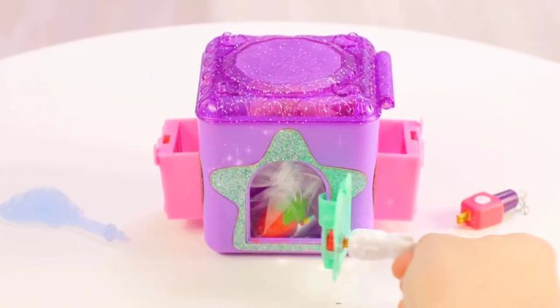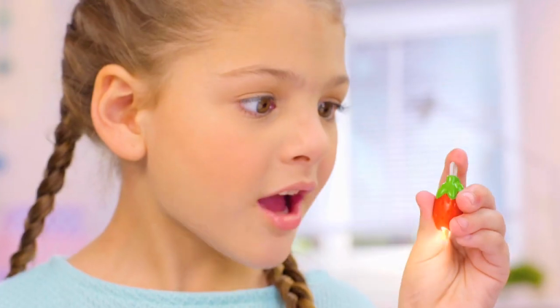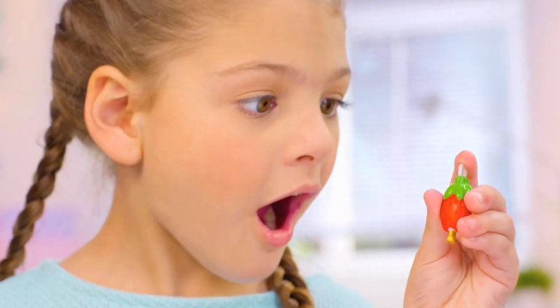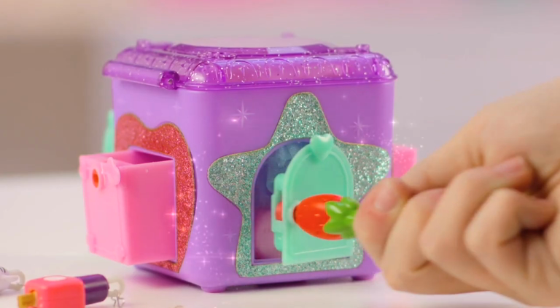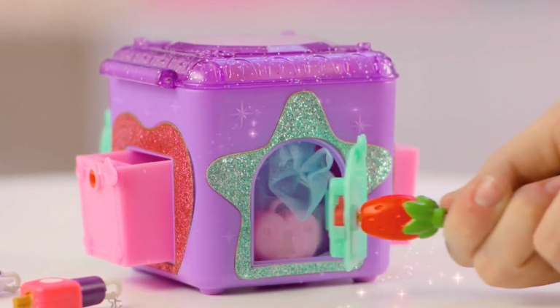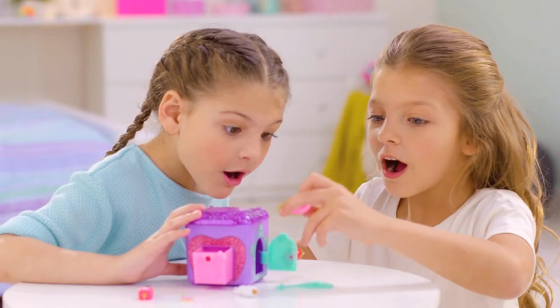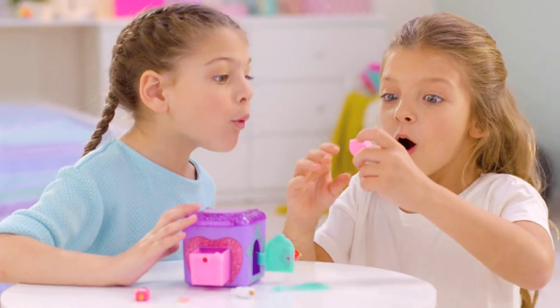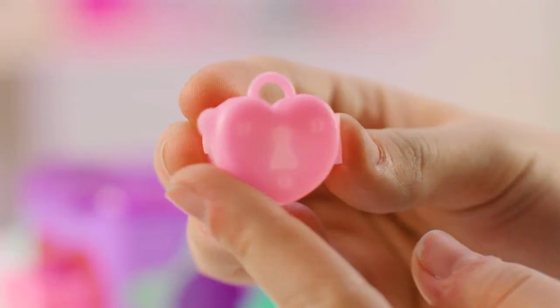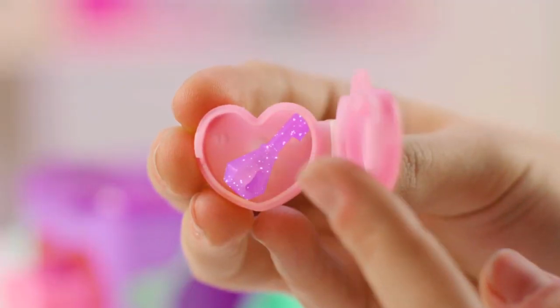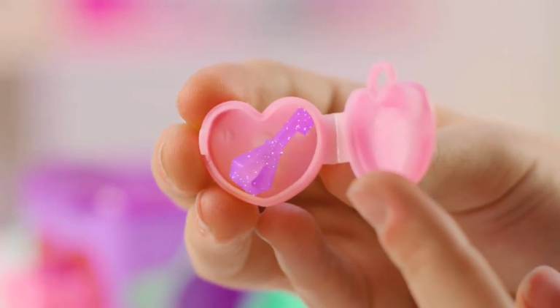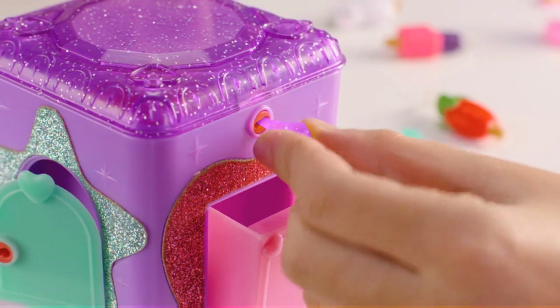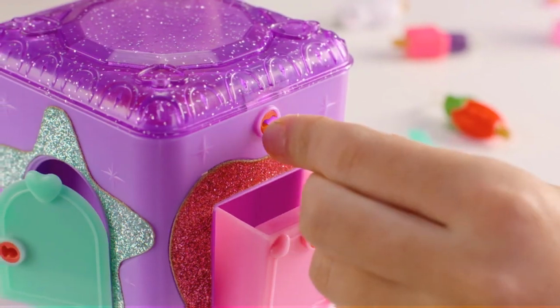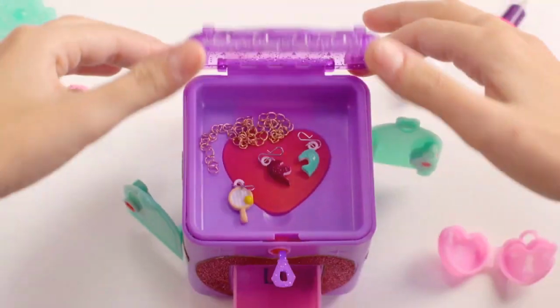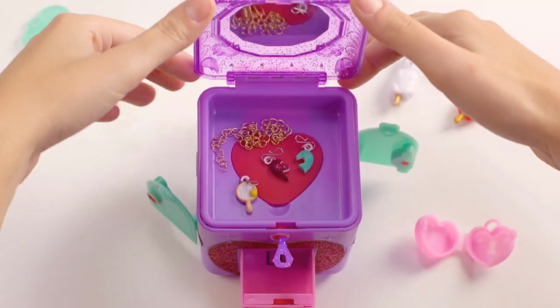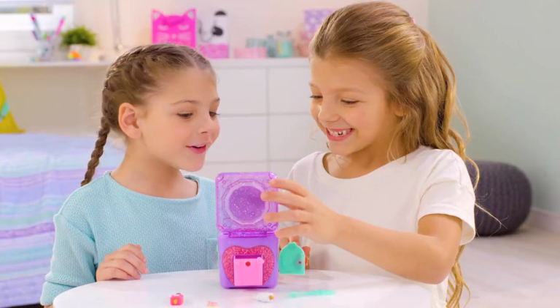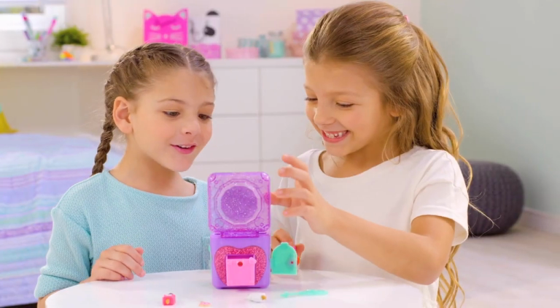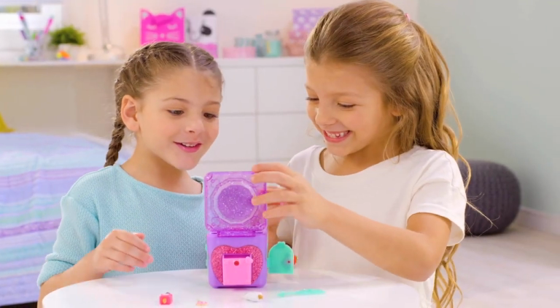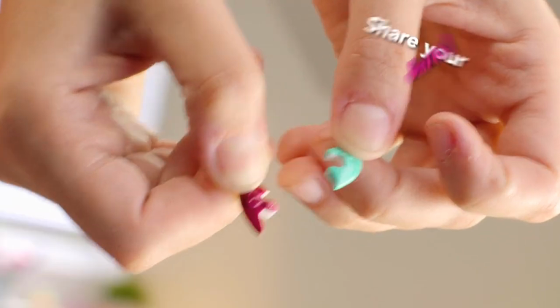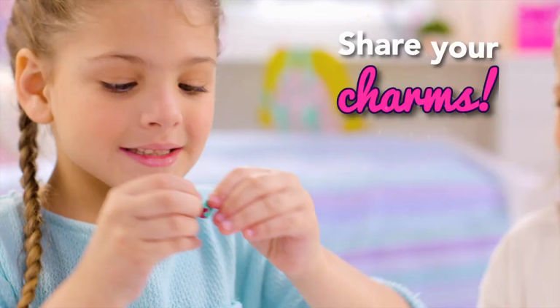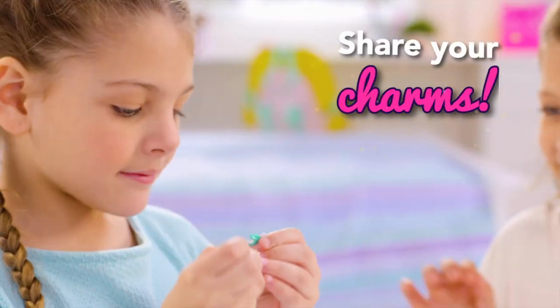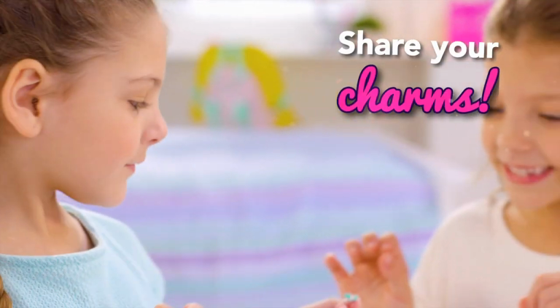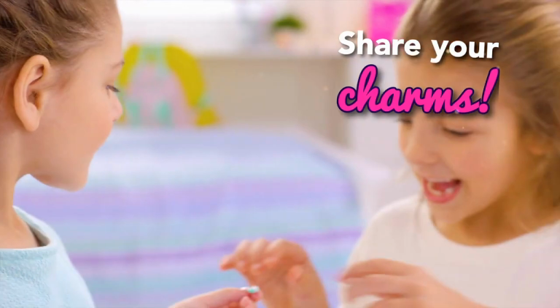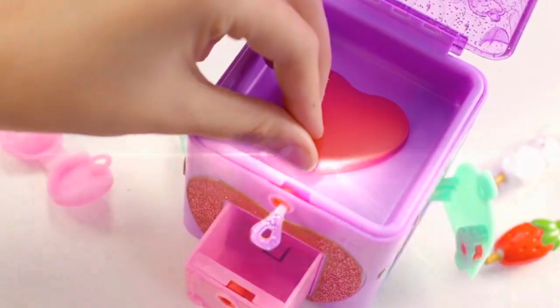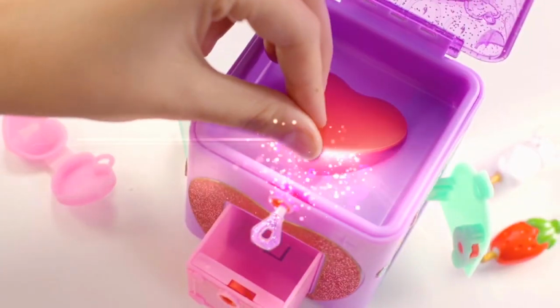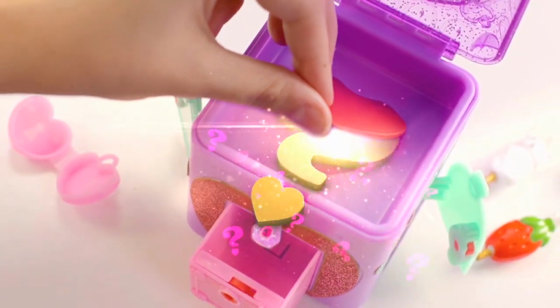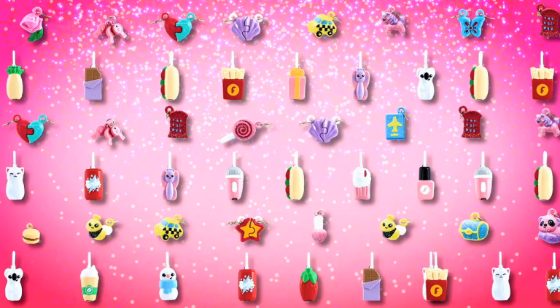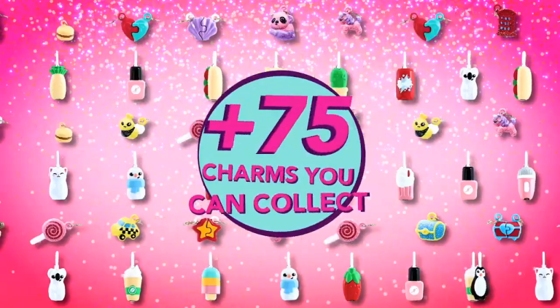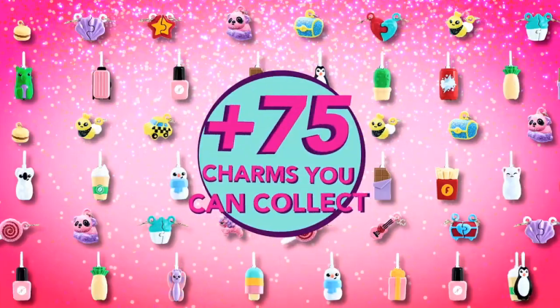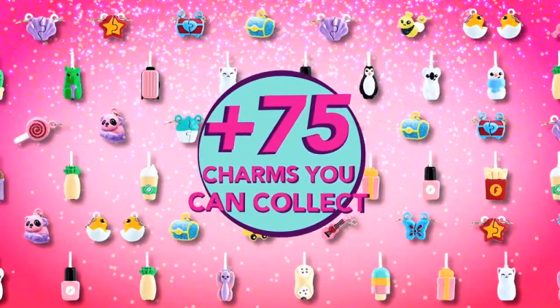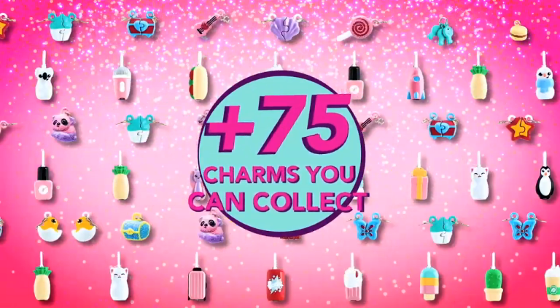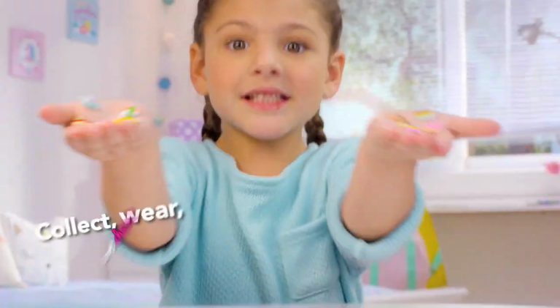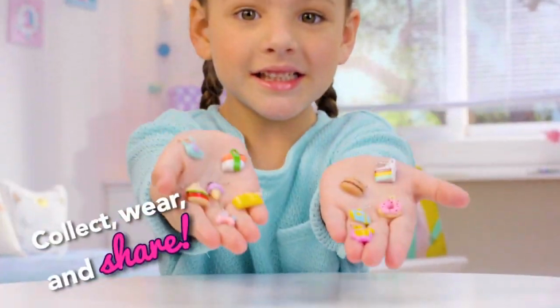Unlock each door and find cute charms and a hidden key. That key unlocks the next door. Keep going until you've unlocked the entire mystery. You could collect, wear, and share!